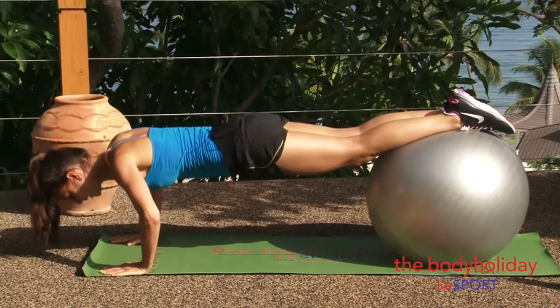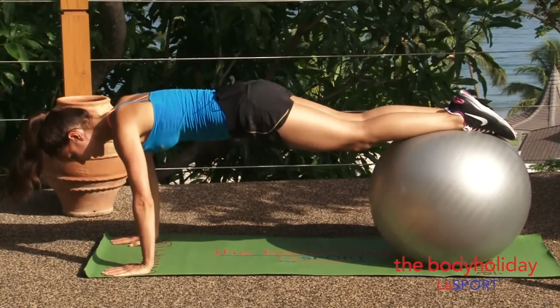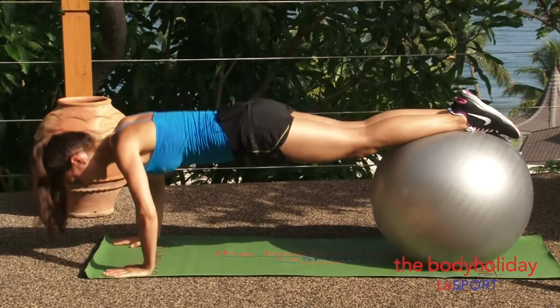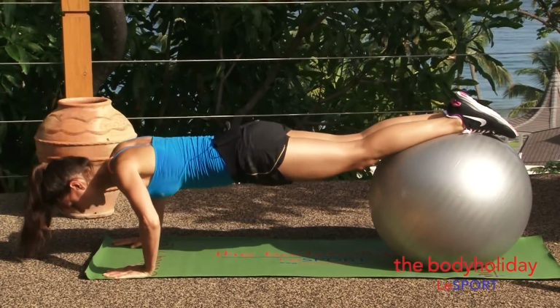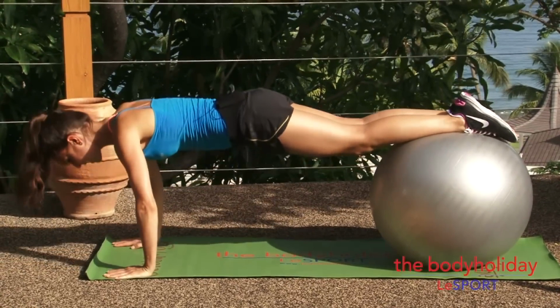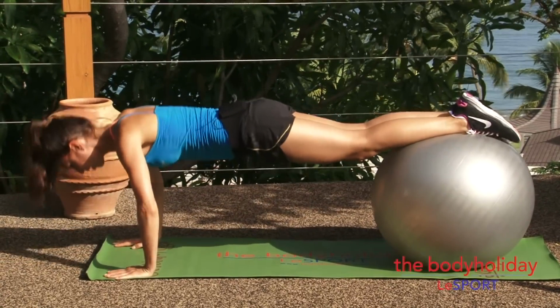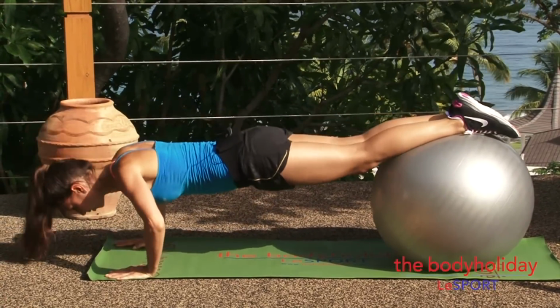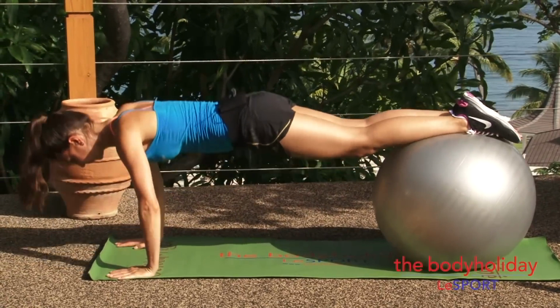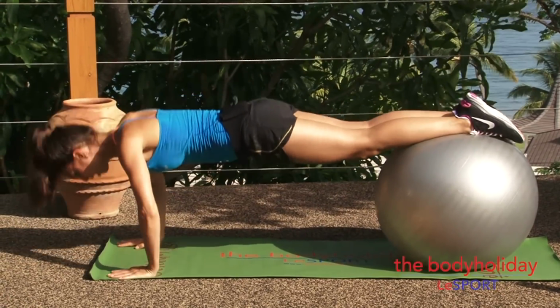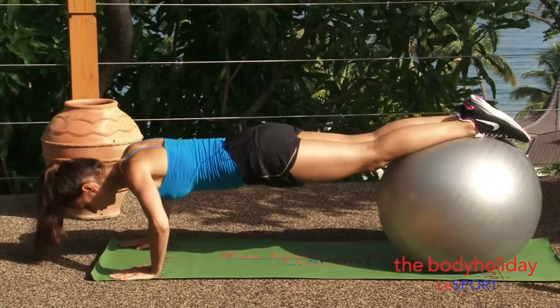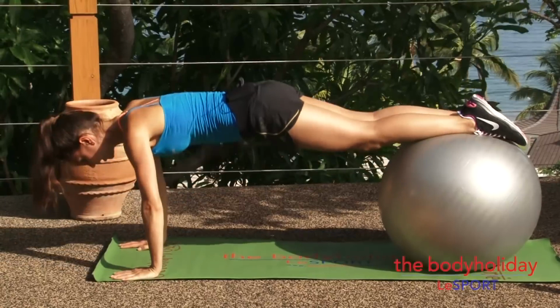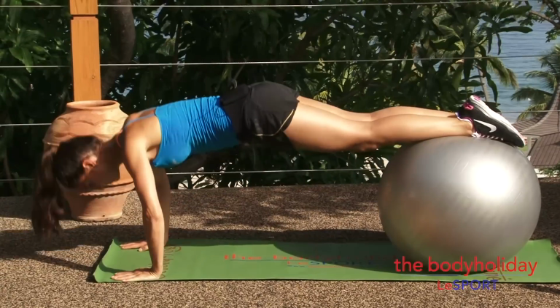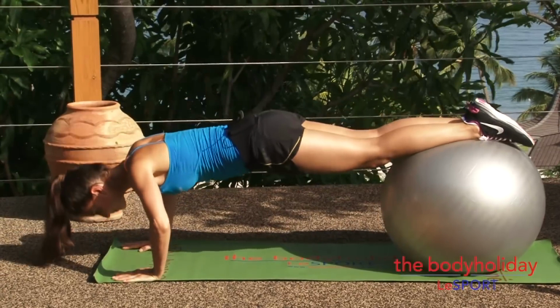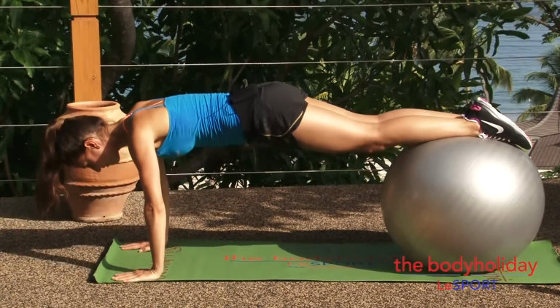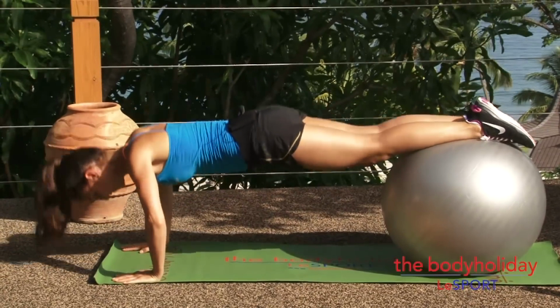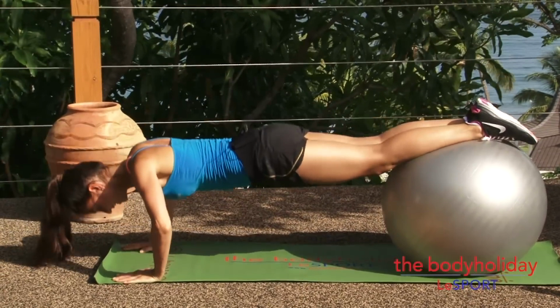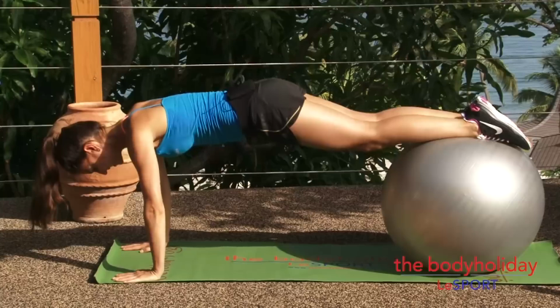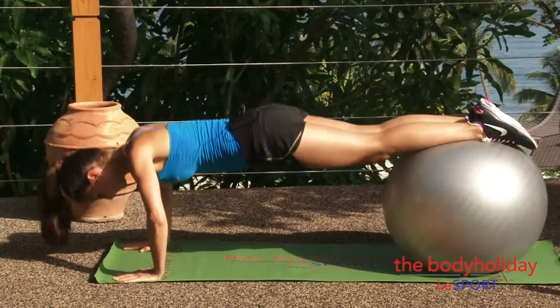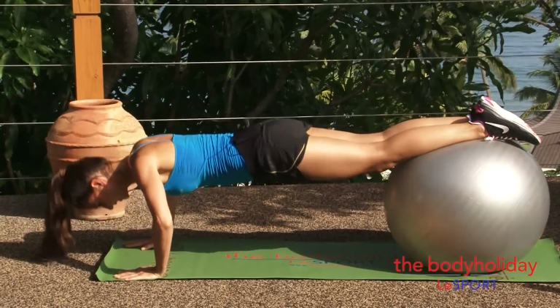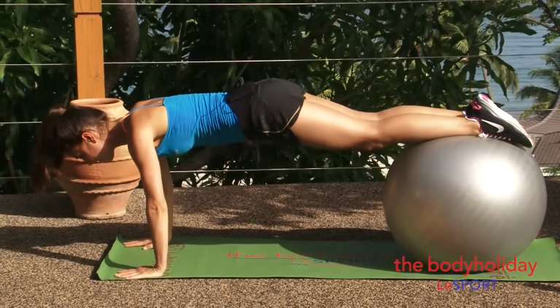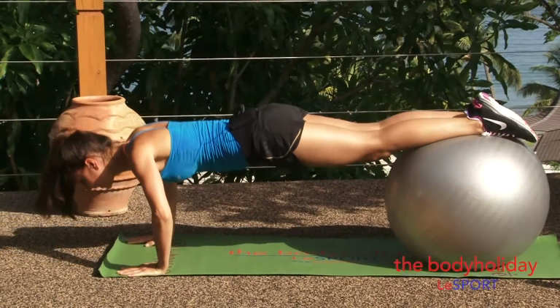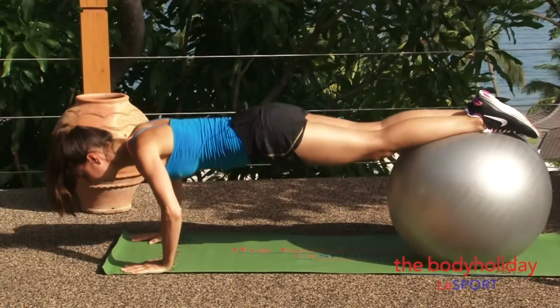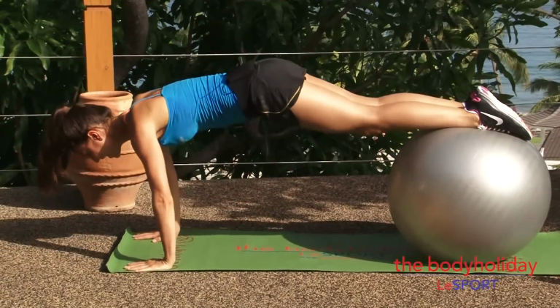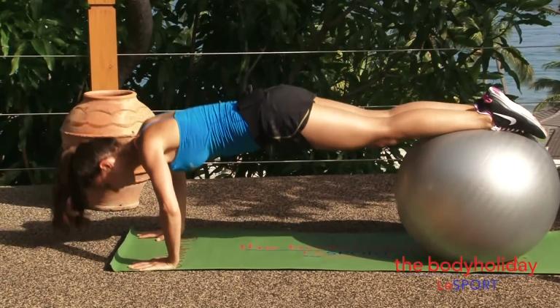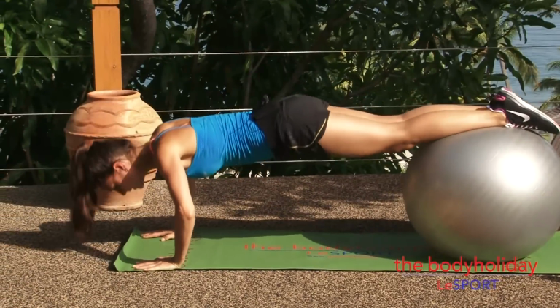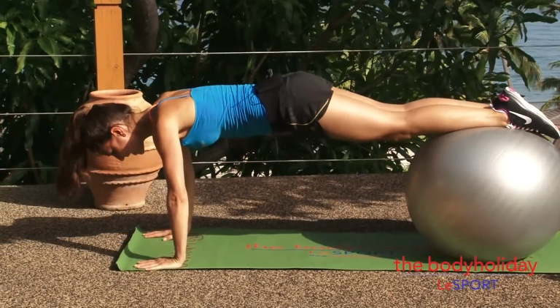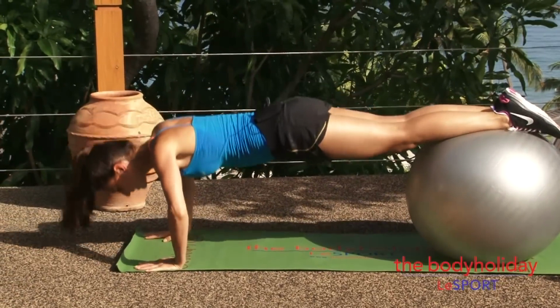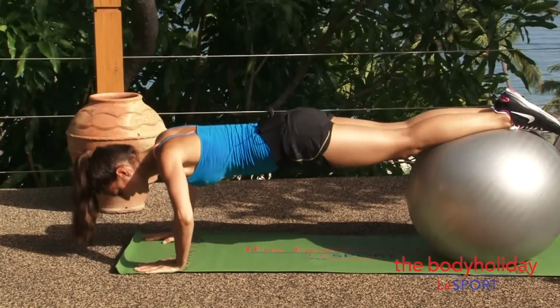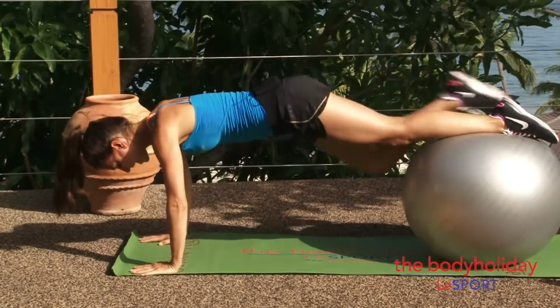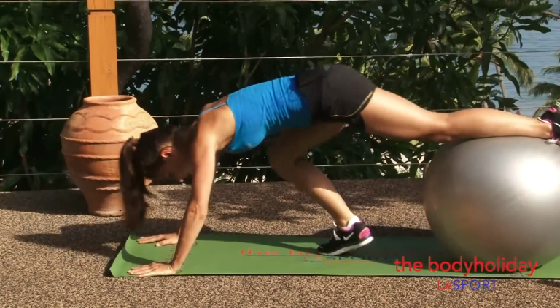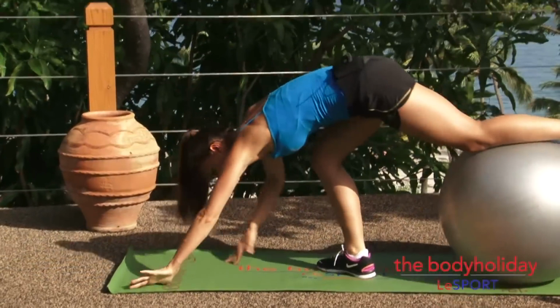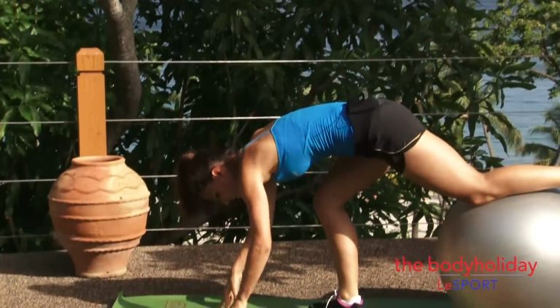One — inhale down, exhale up. Three, four, keep those hips up. Five, six, seven, eight, nine, and ten. Good. Lower it down.